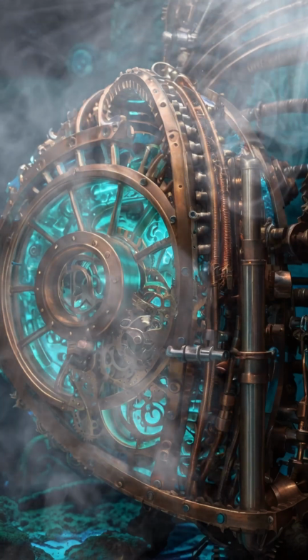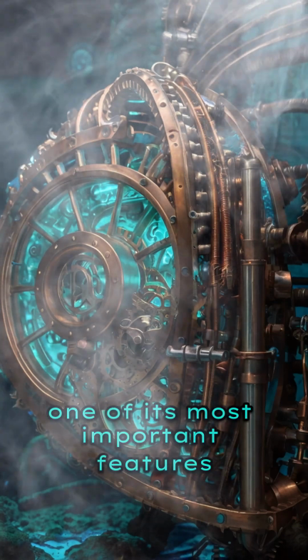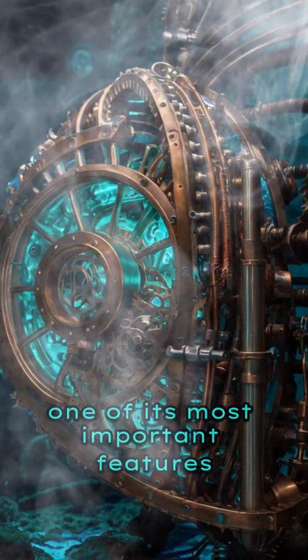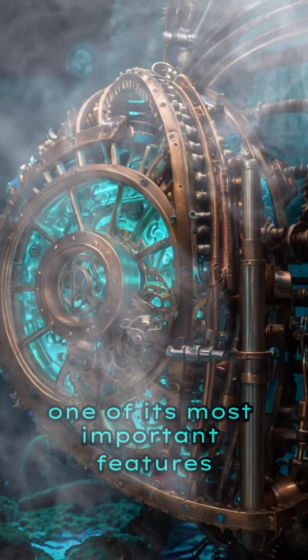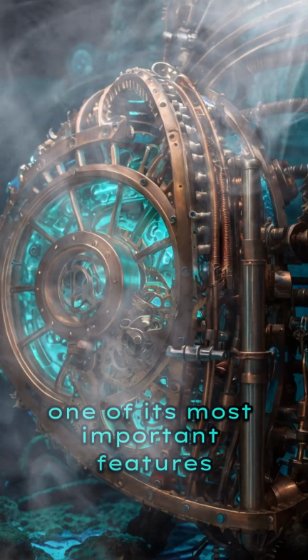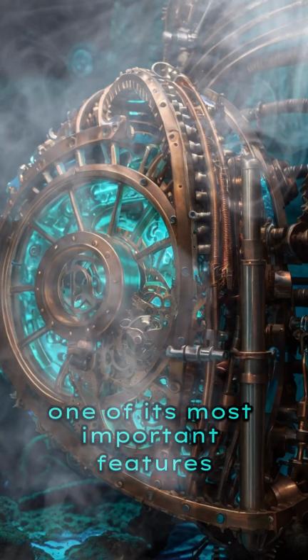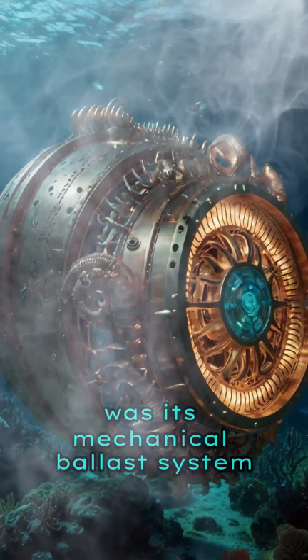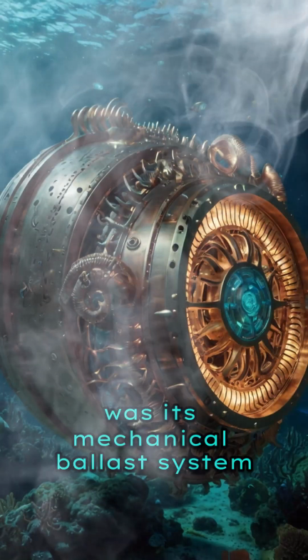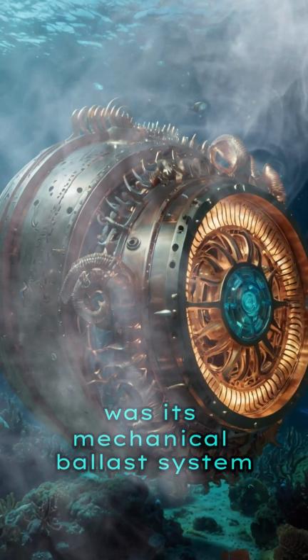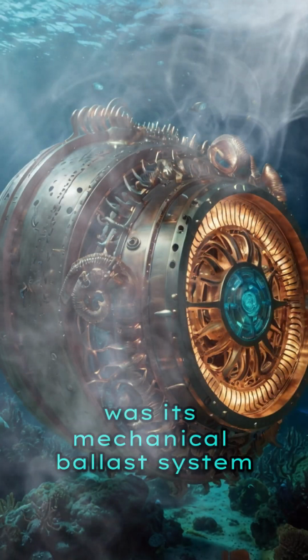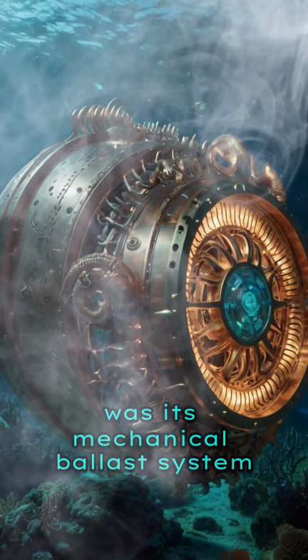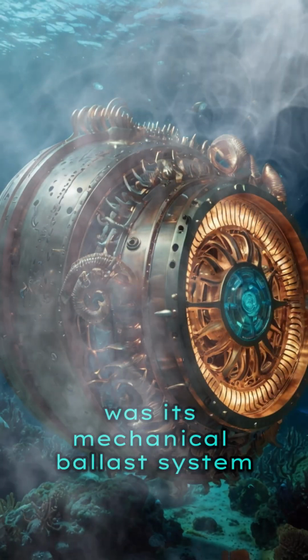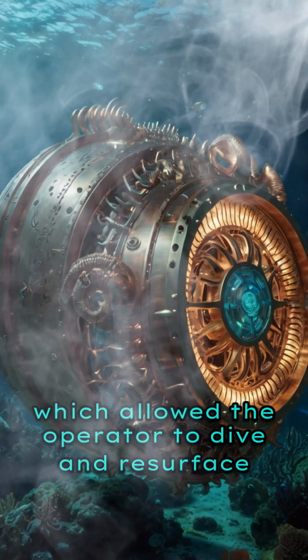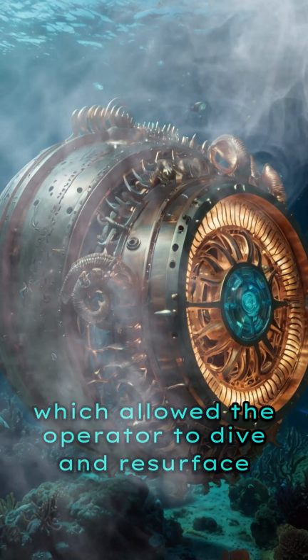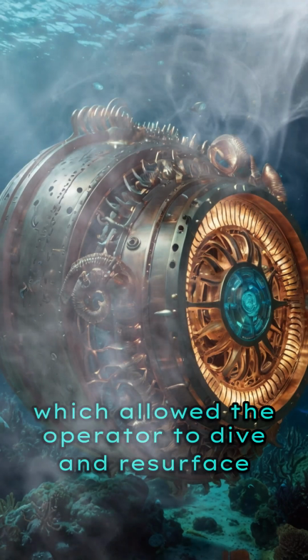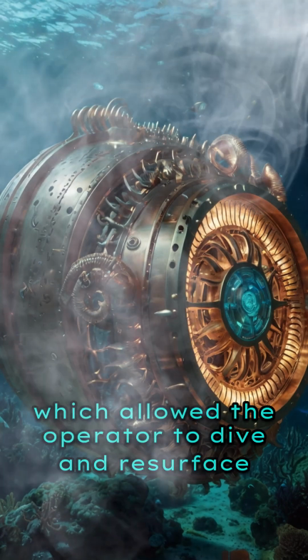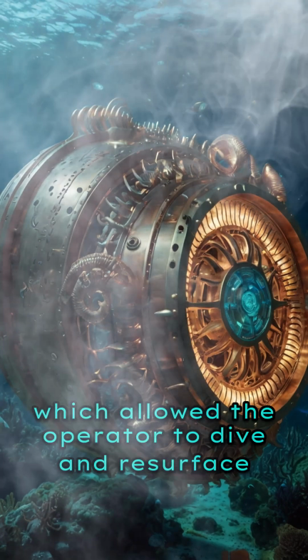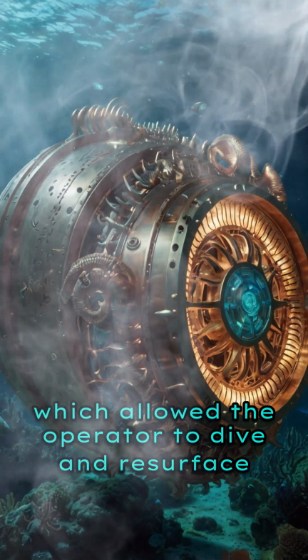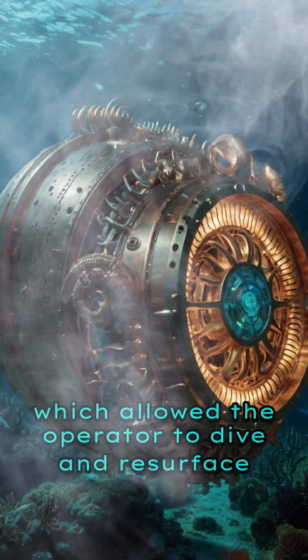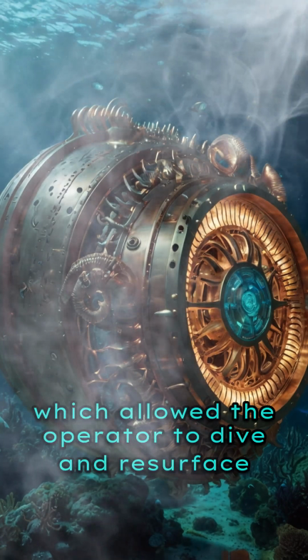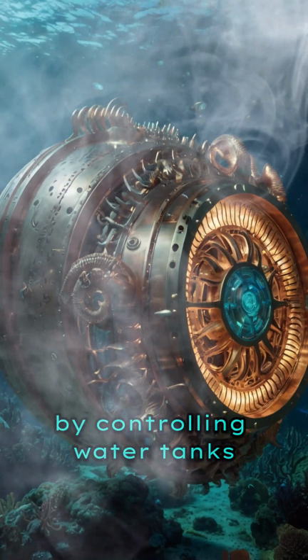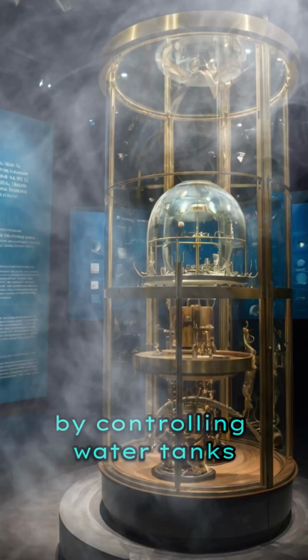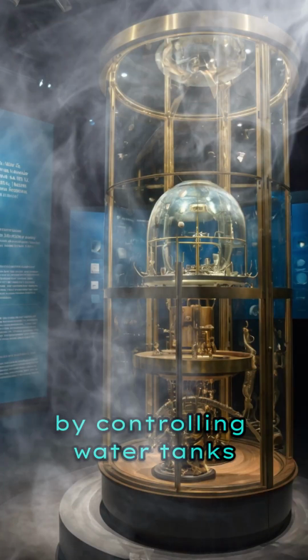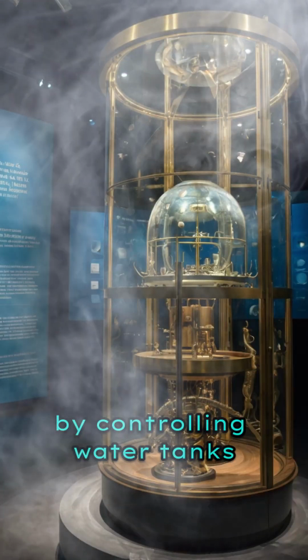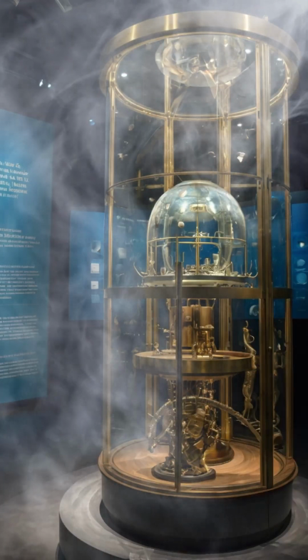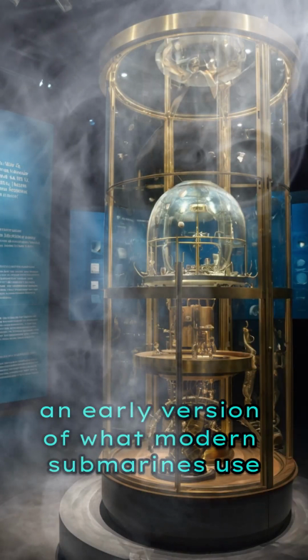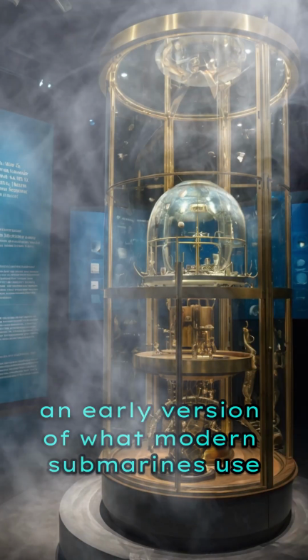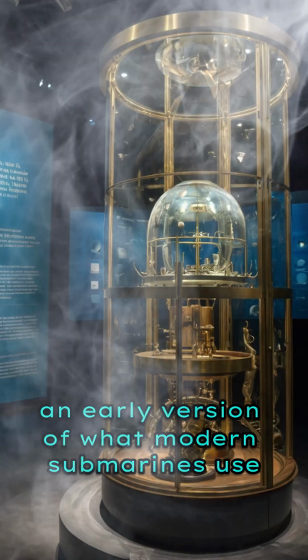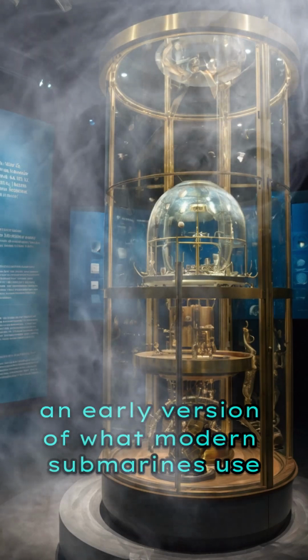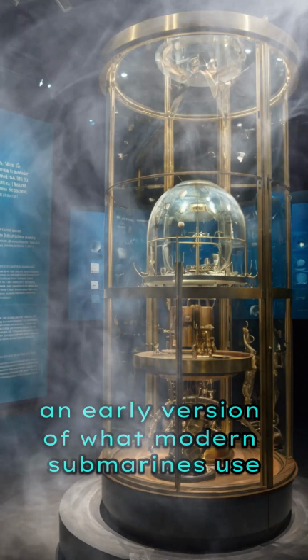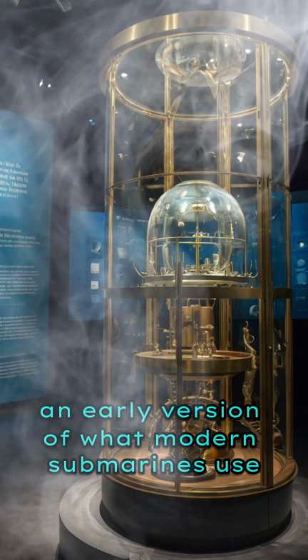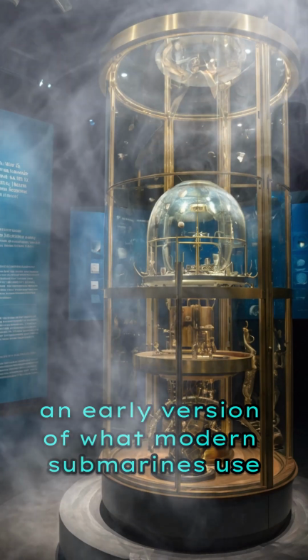One of its most important features was its mechanical ballast system, which allowed the operator to dive and resurface by controlling water tanks — an early version of what modern submarines use.